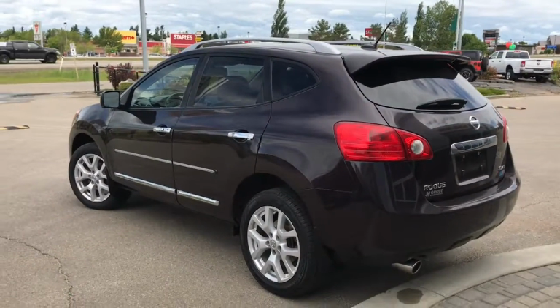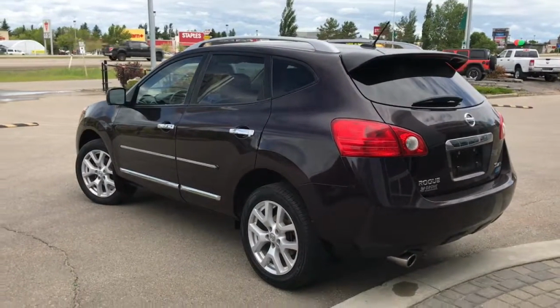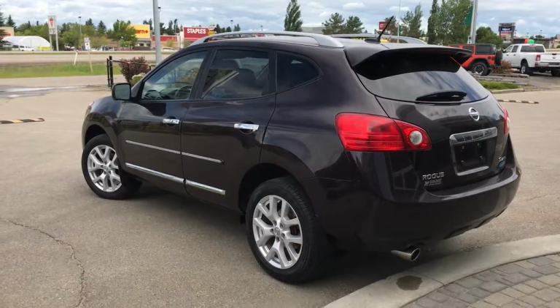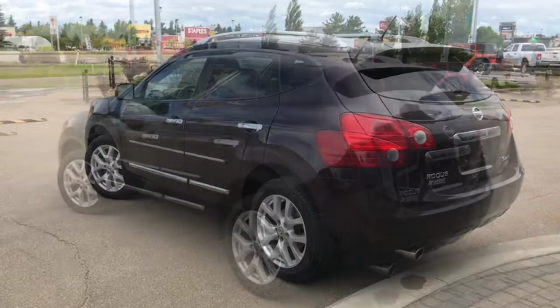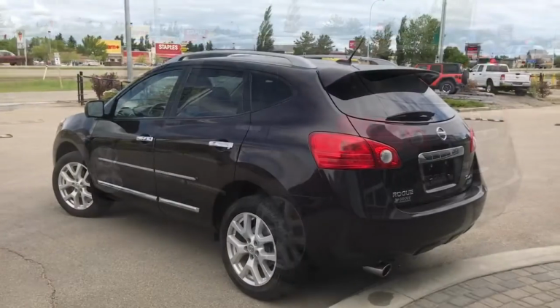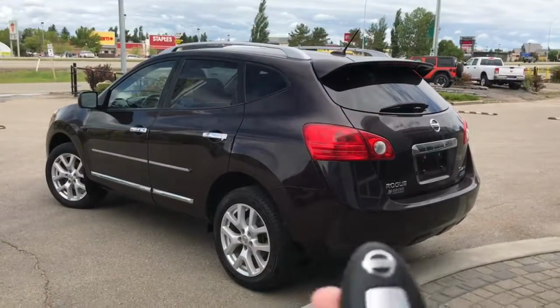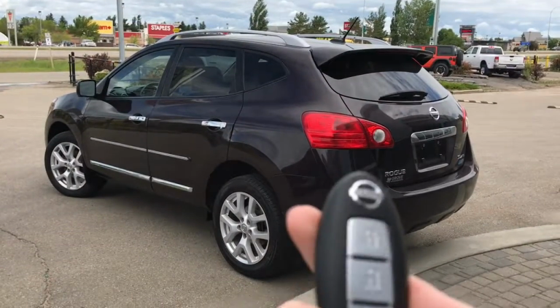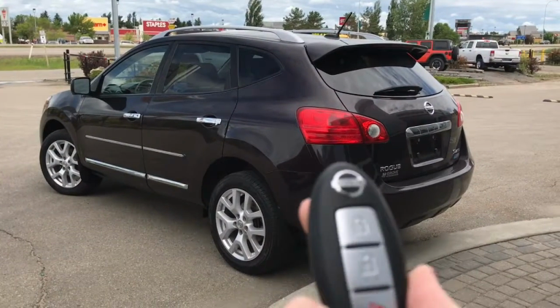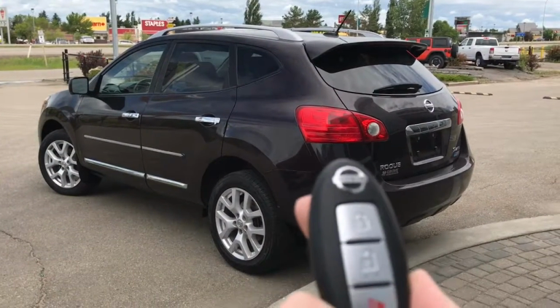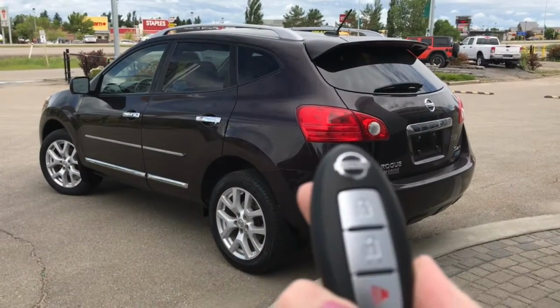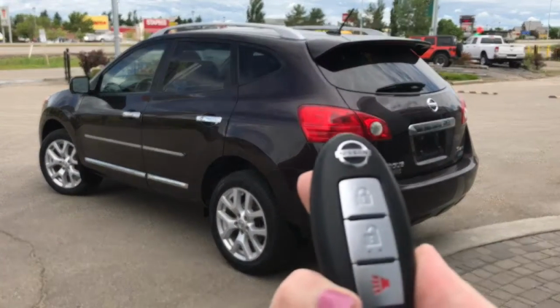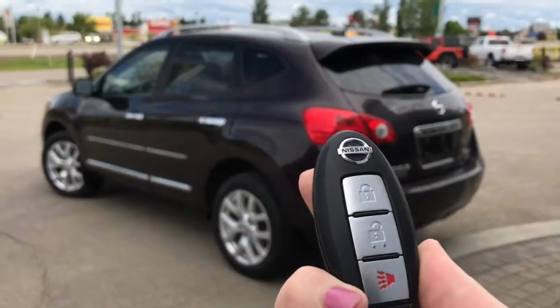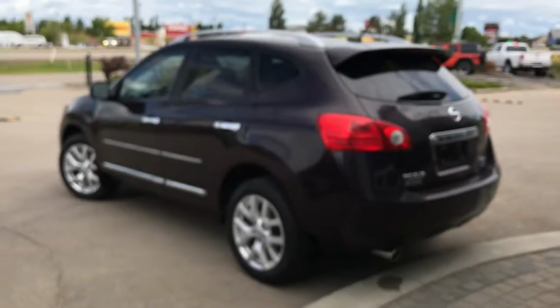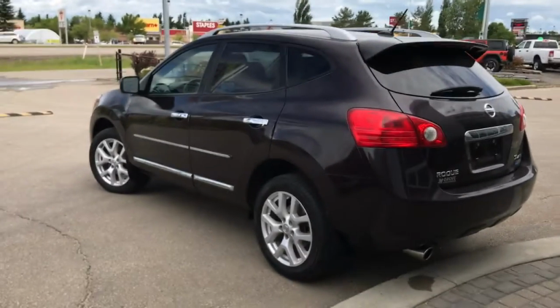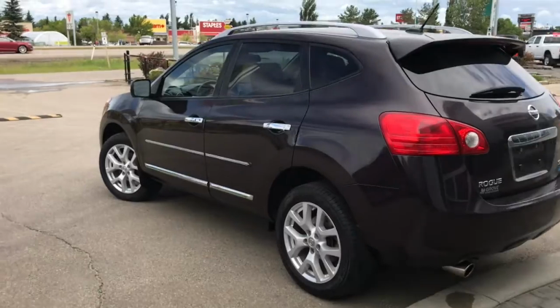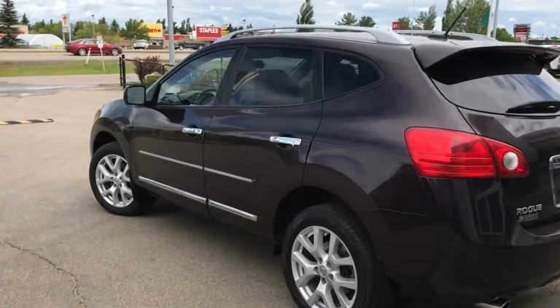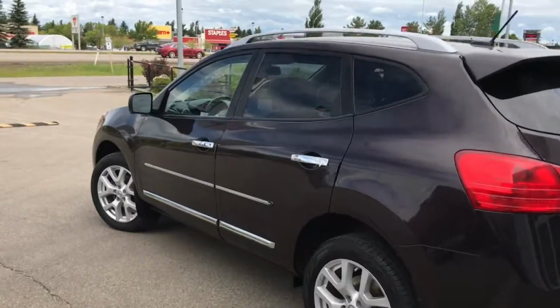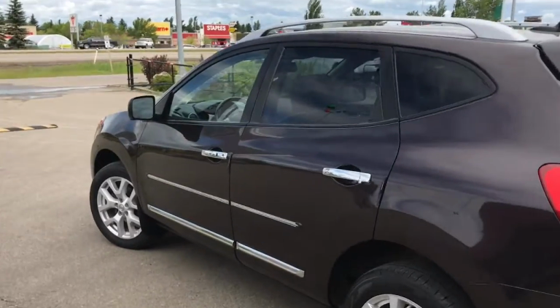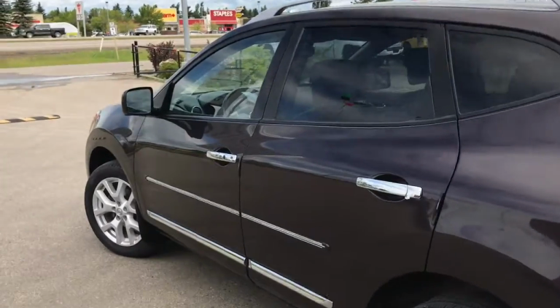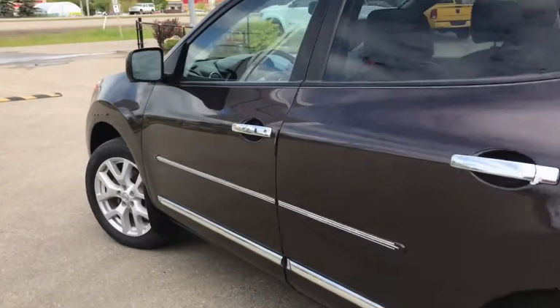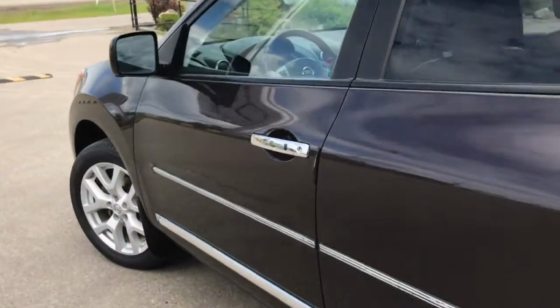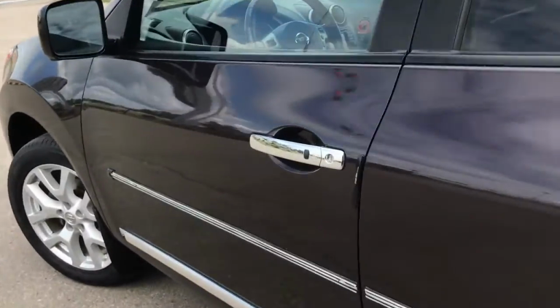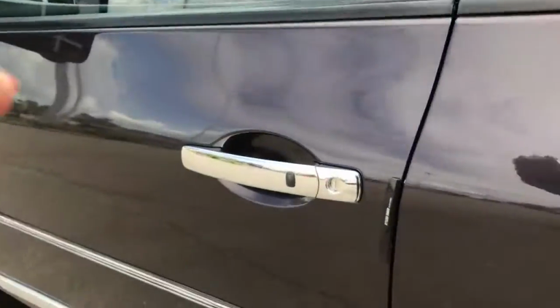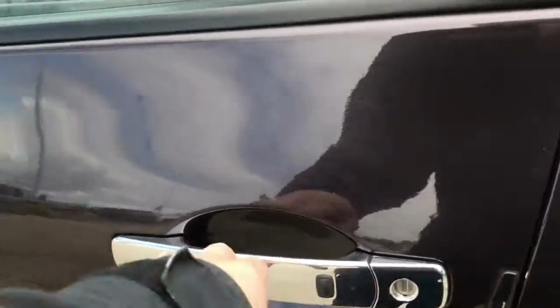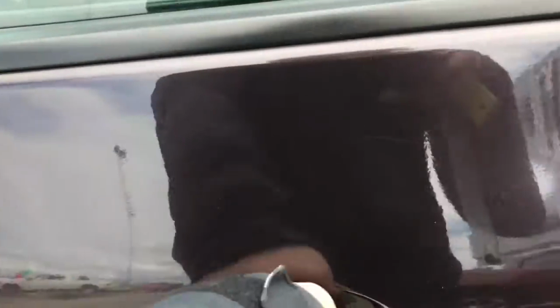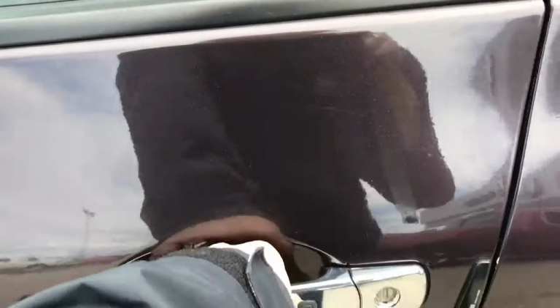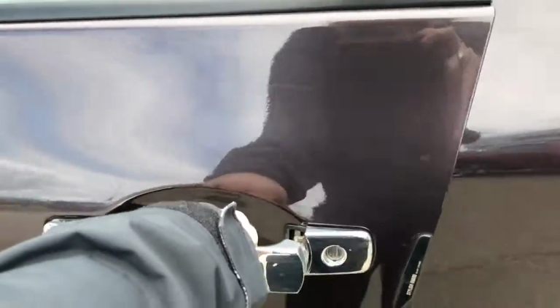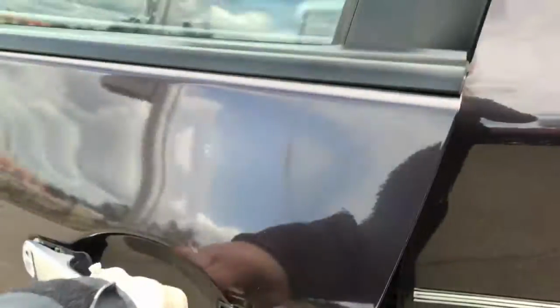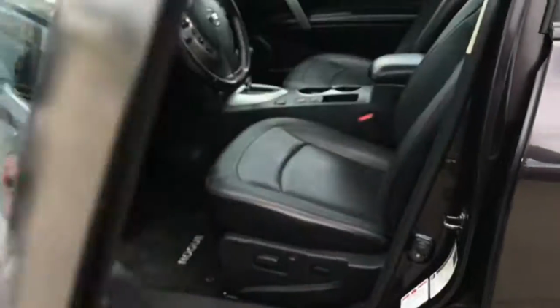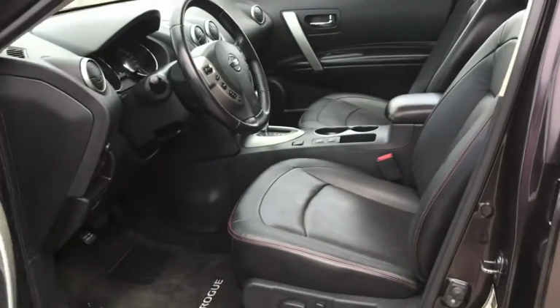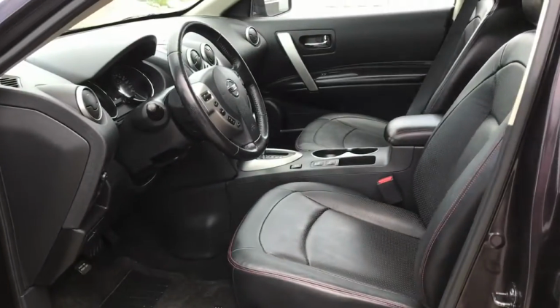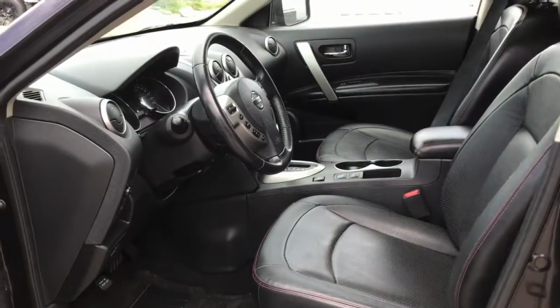Let me go grab the keys and I'll show you the inside. On the key fob here we have your unlock, lock, as well as your panic button. I'm going to show you how that keyless entry works — you simply put the key in your pocket or your bag, put your finger over the handle here, and the vehicle unlocks for you. It's a very handy feature to have.